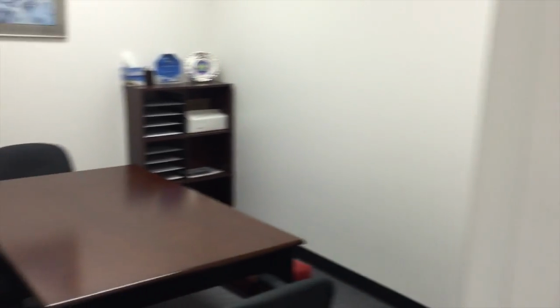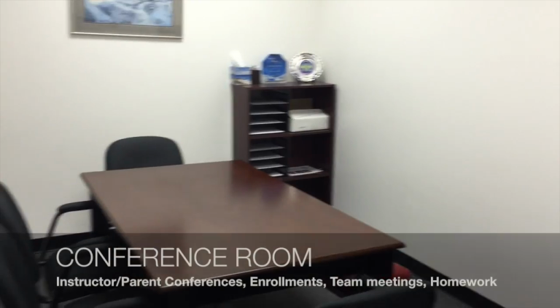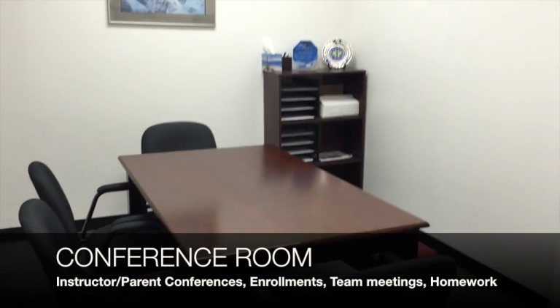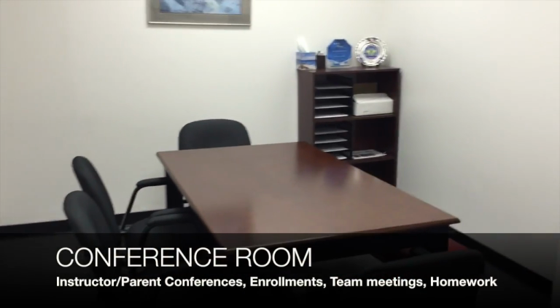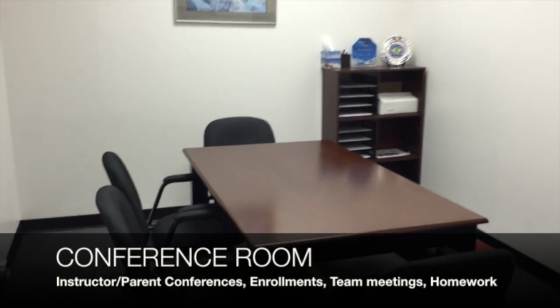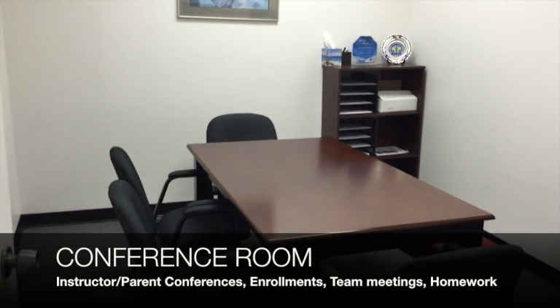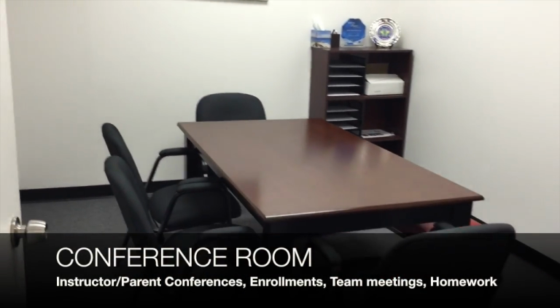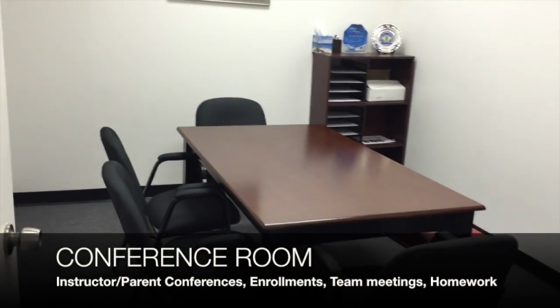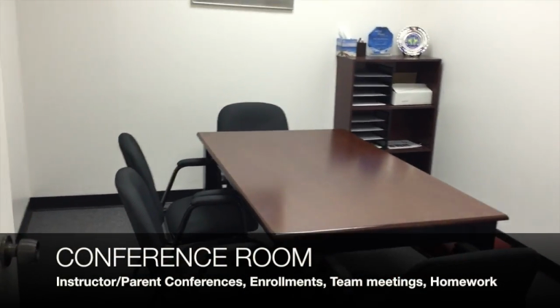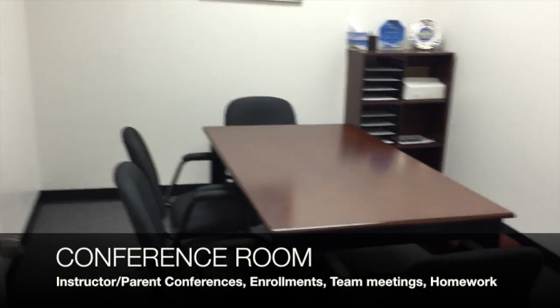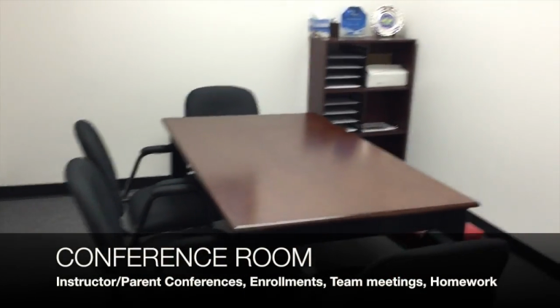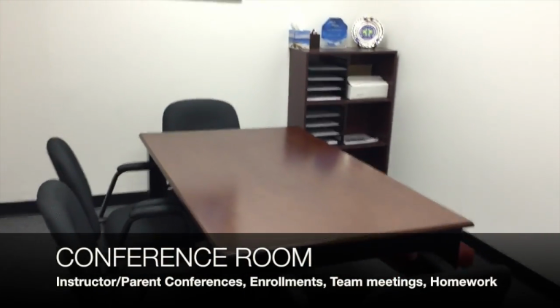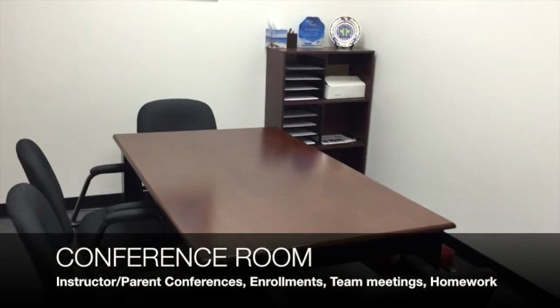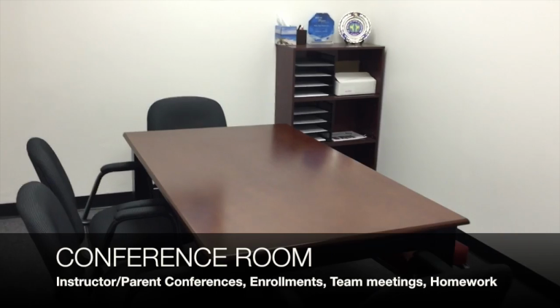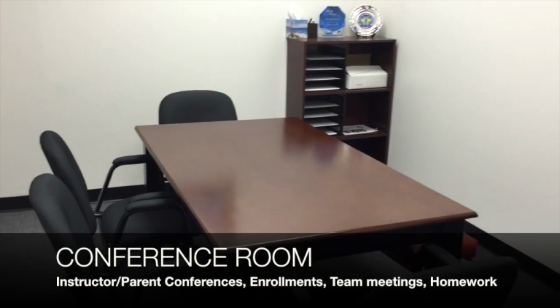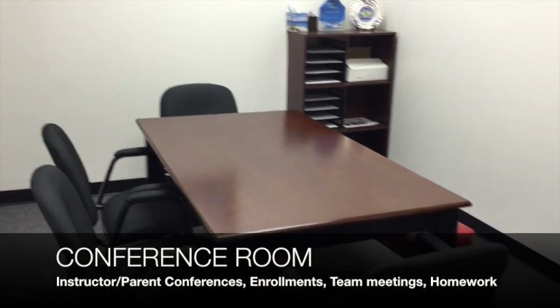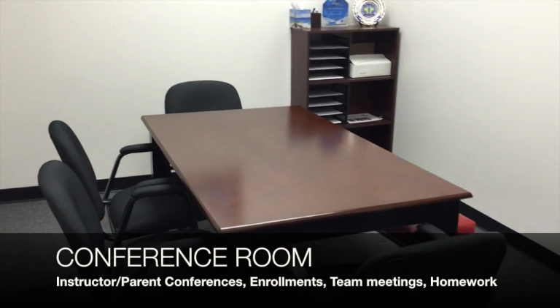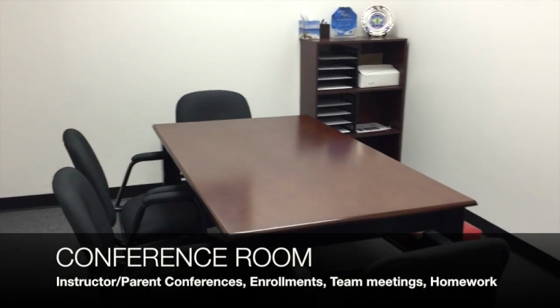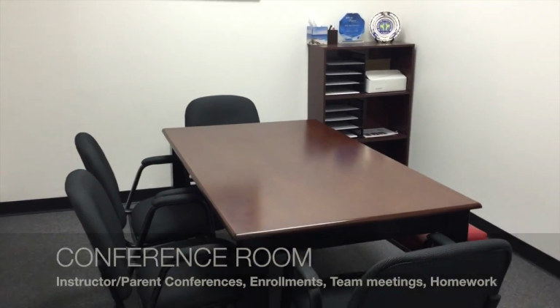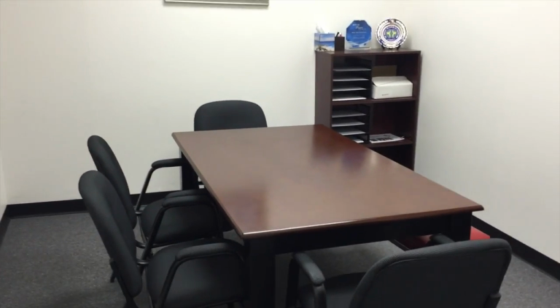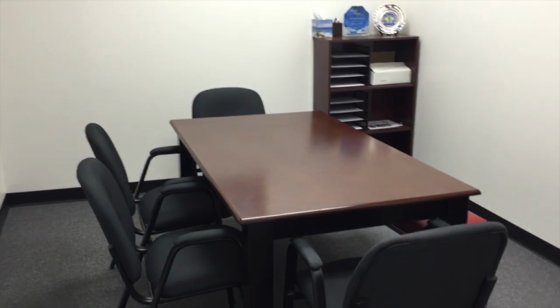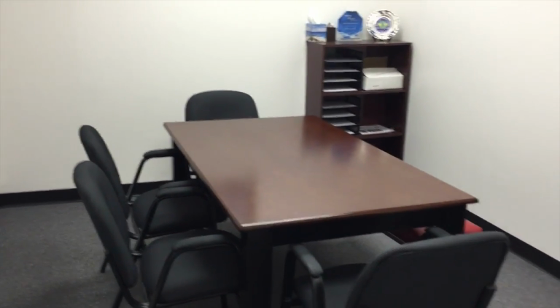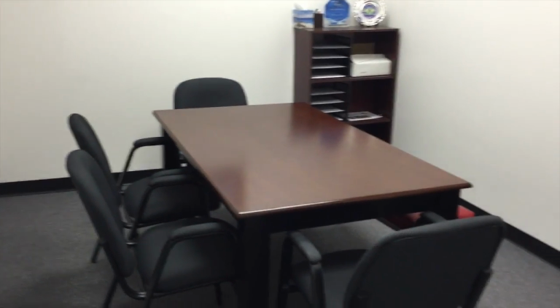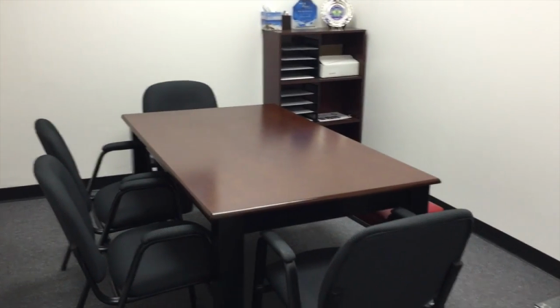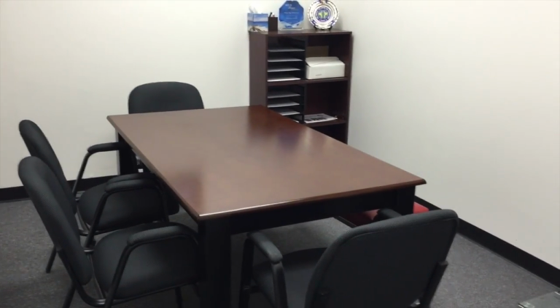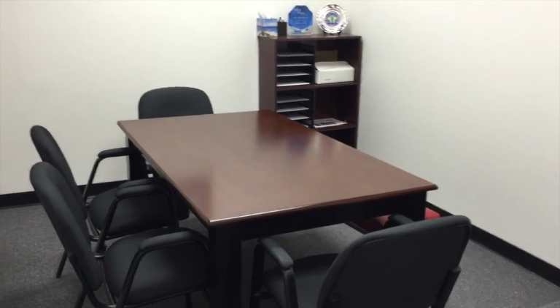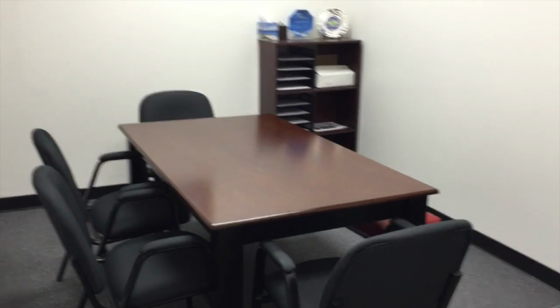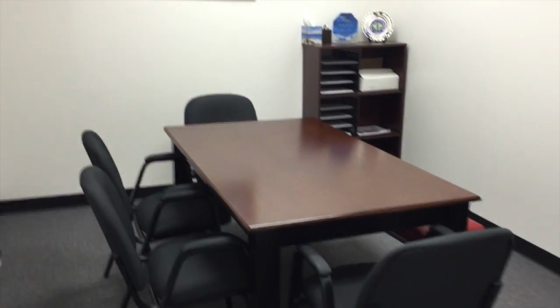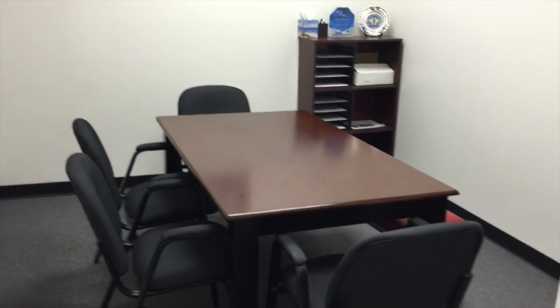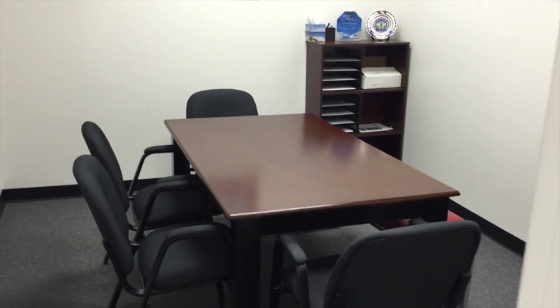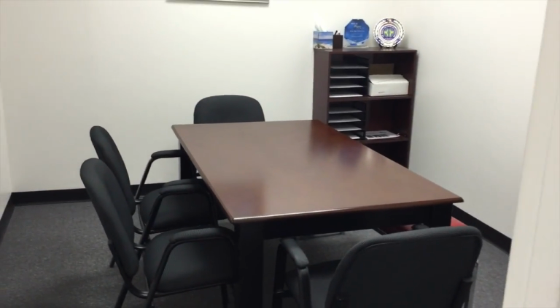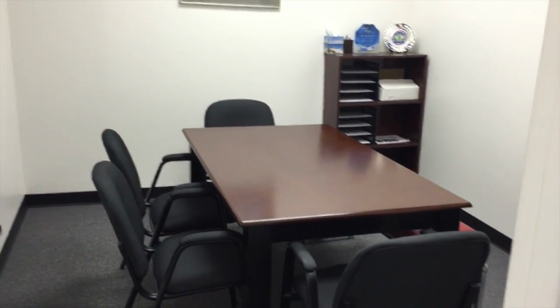This is our conference room. This serves as parent-teacher conference rooms. We also do enrollment procedures here and sometimes the kids can use this room to finish up their homework.